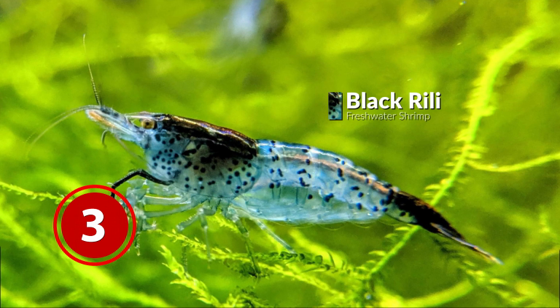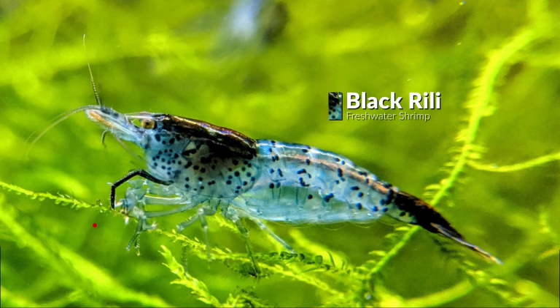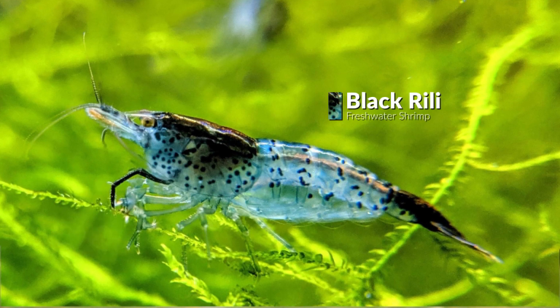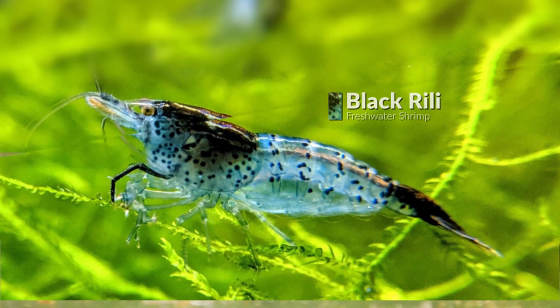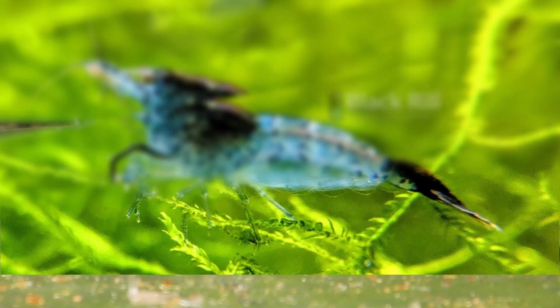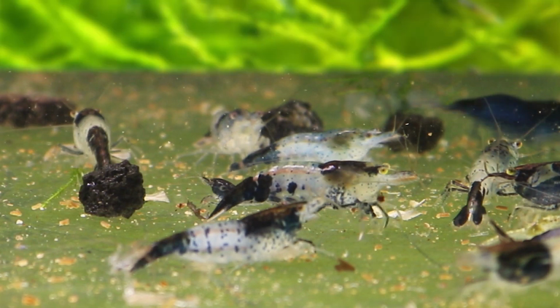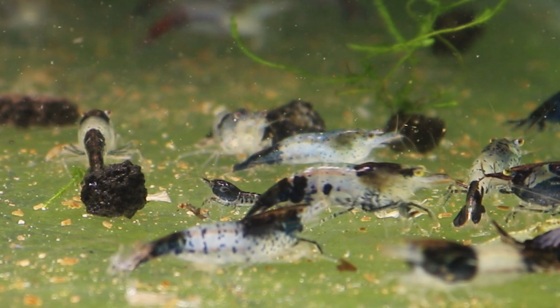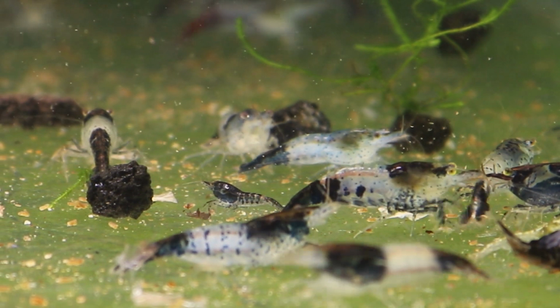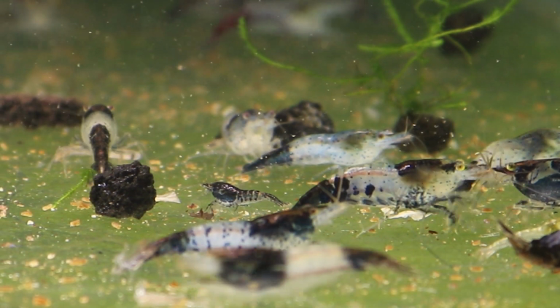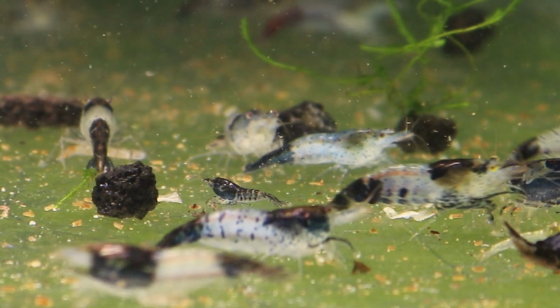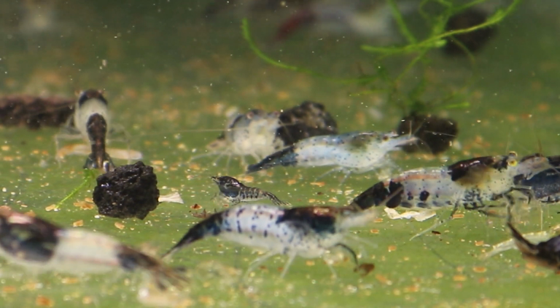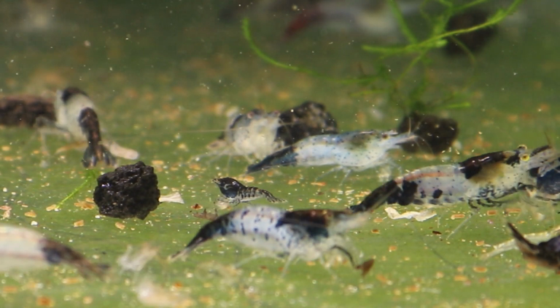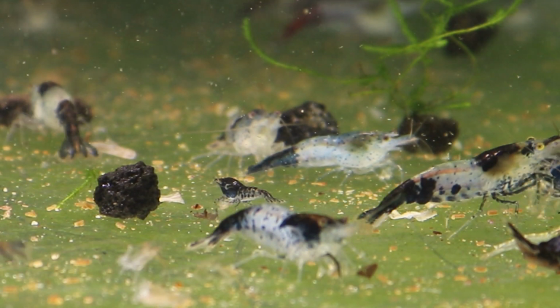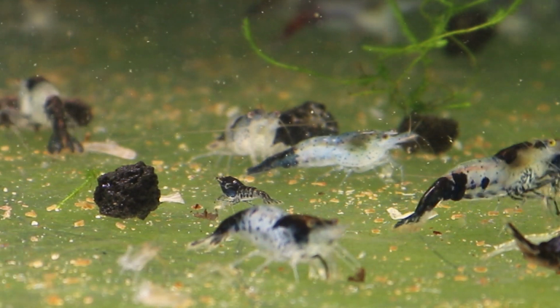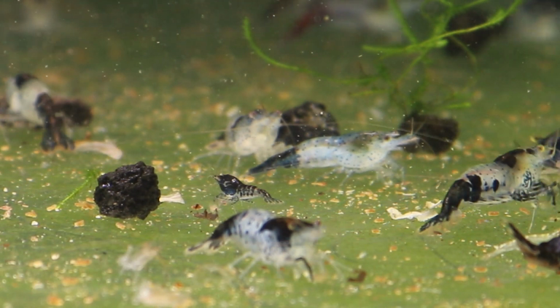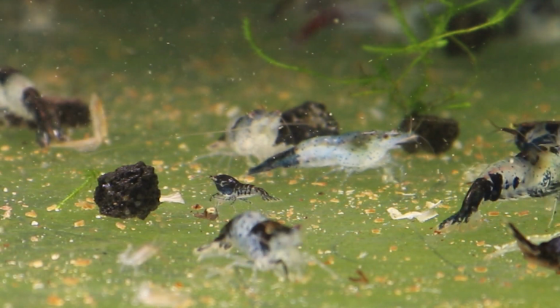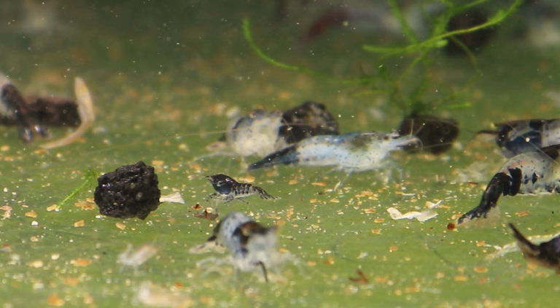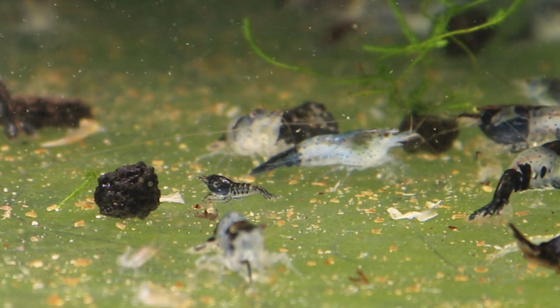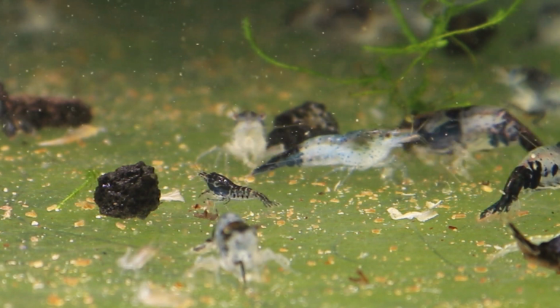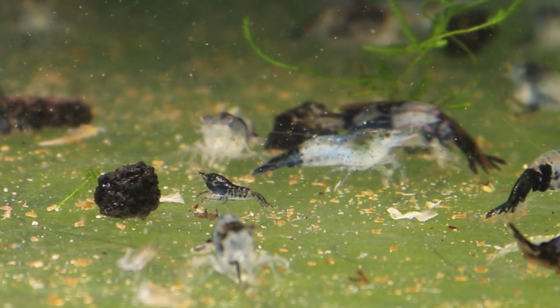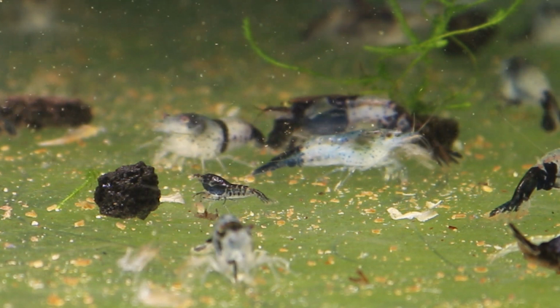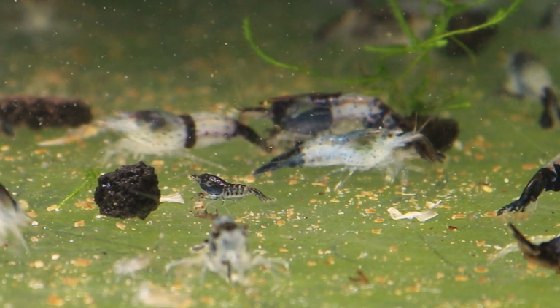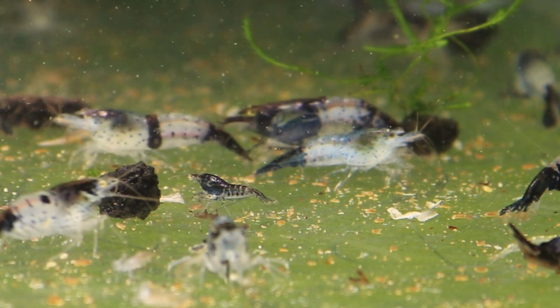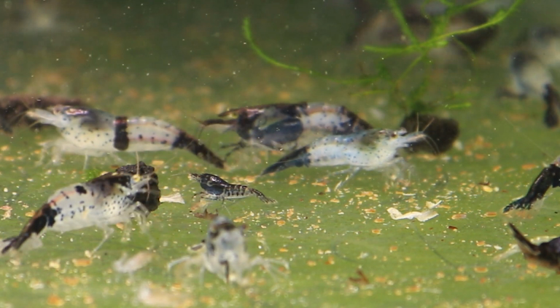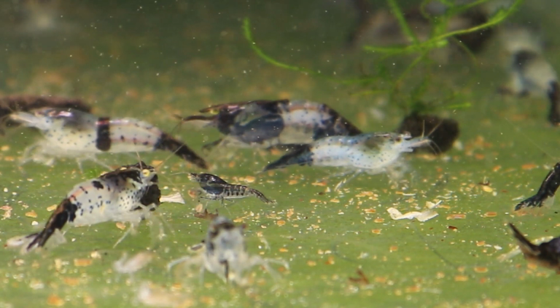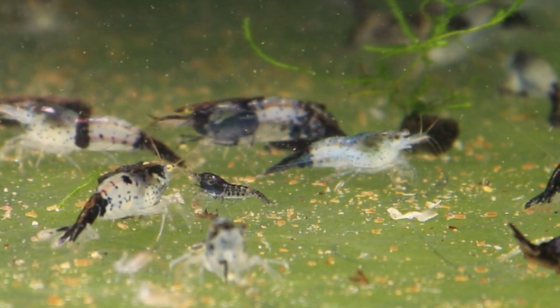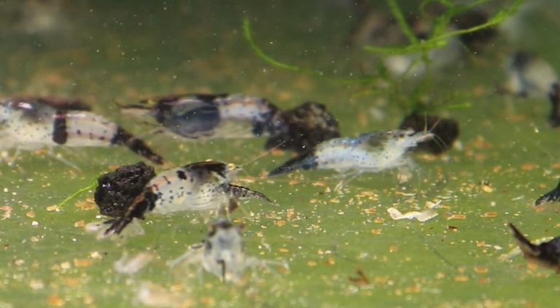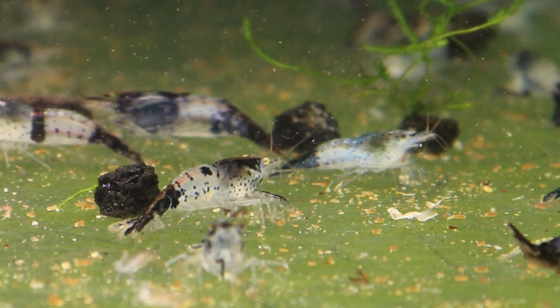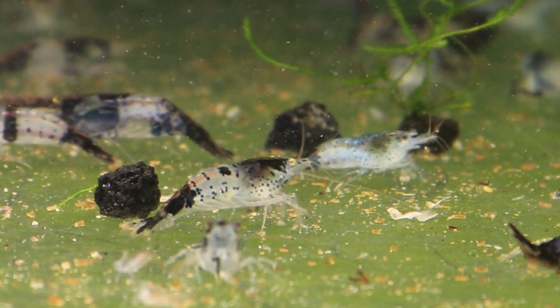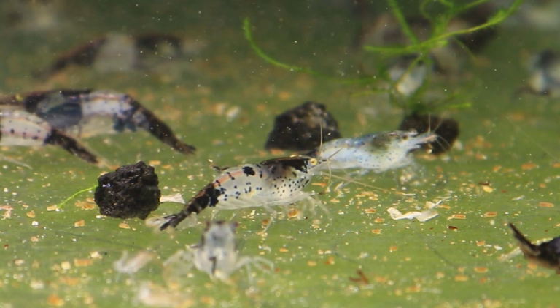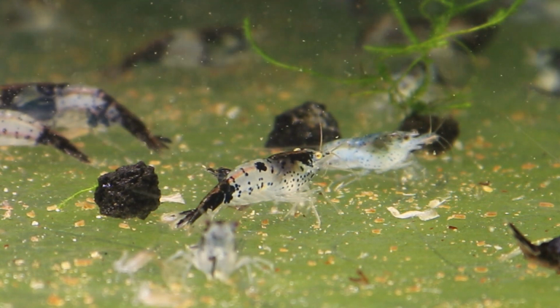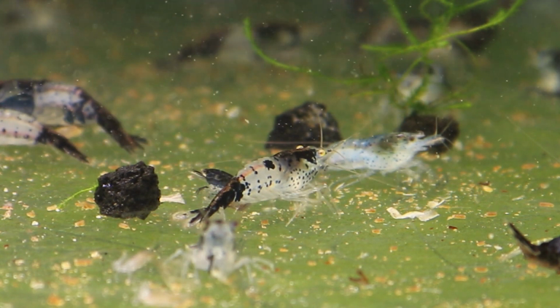Black Rilli Shrimps are very attractive. I like this variety with some blue shades and little Amano Shrimp patterns on them. They are a little dark but they can look better with green plants or leaves that are under bright light.